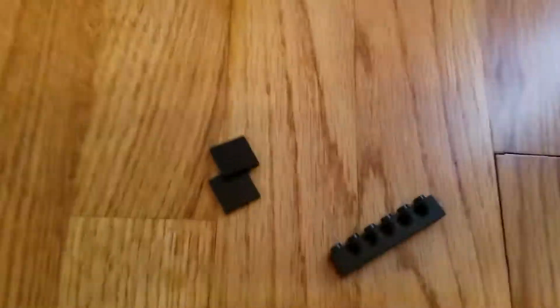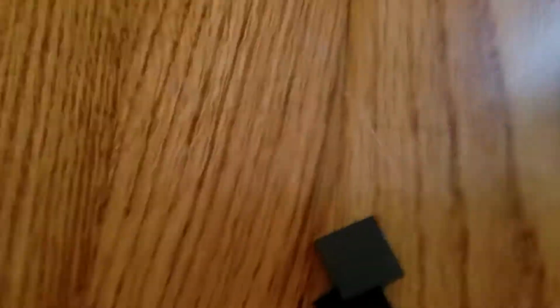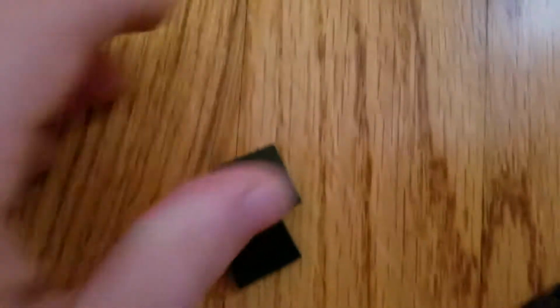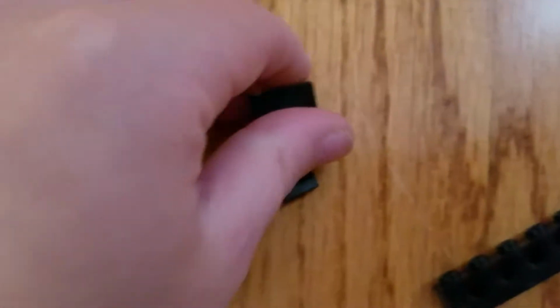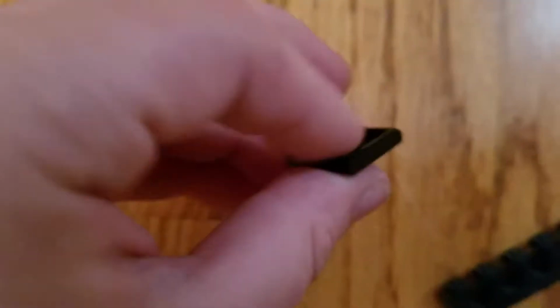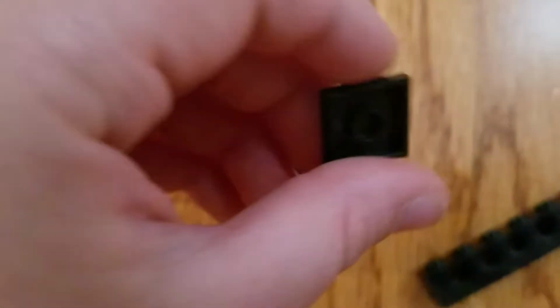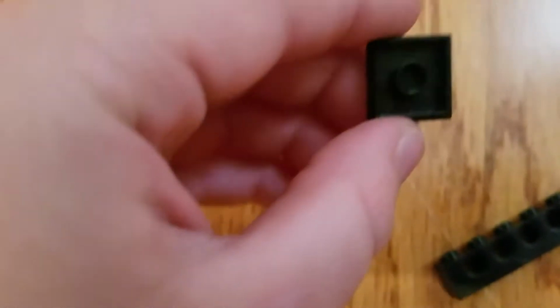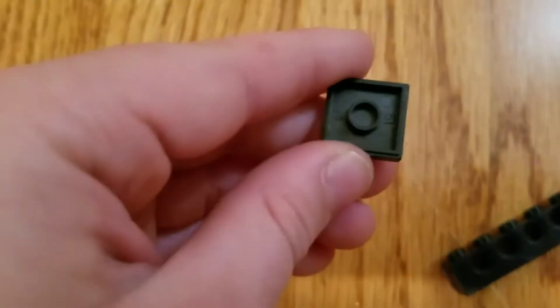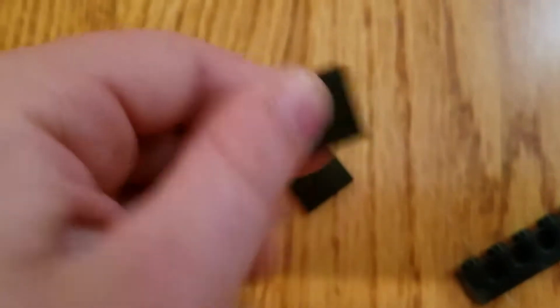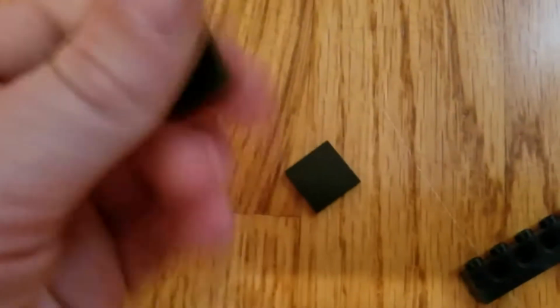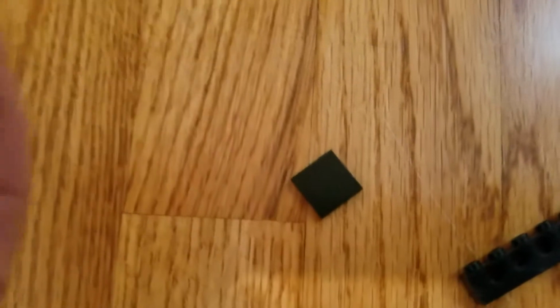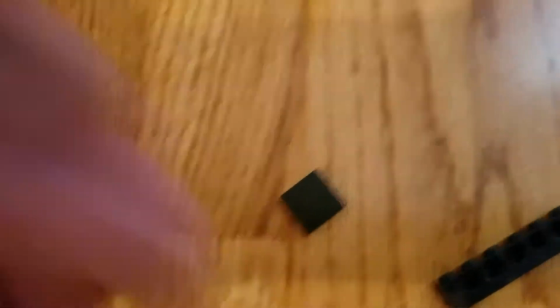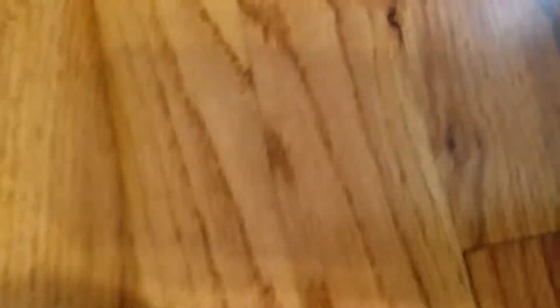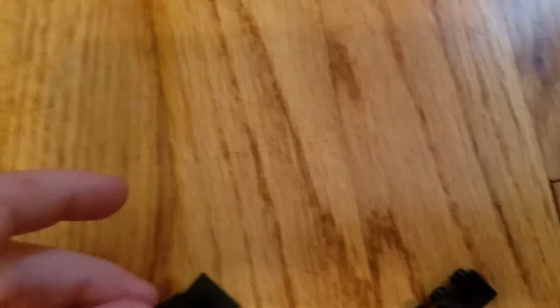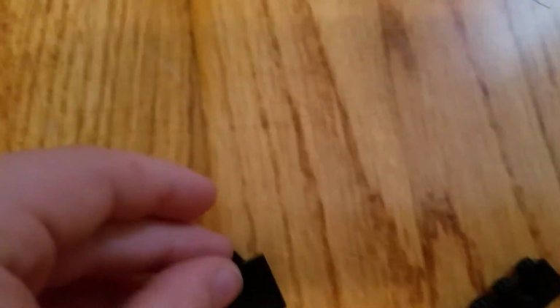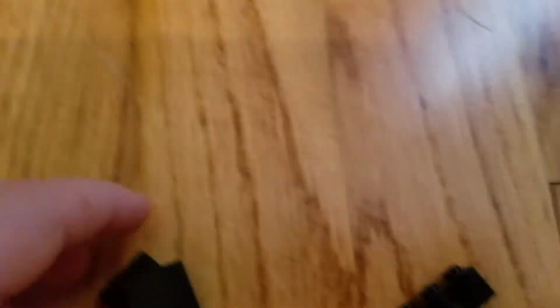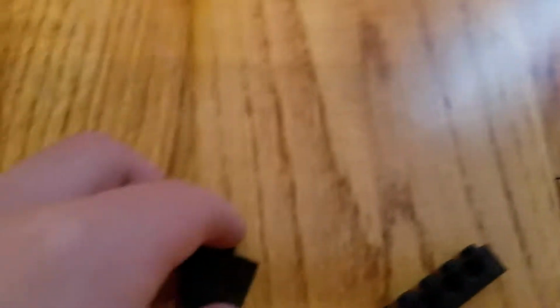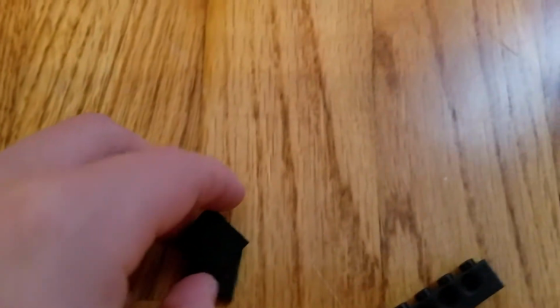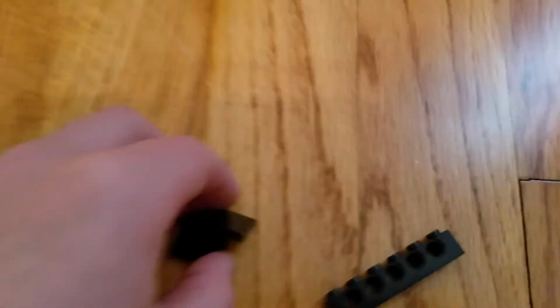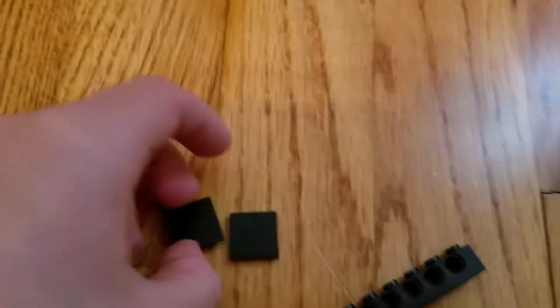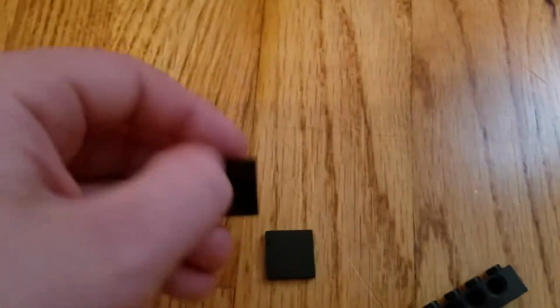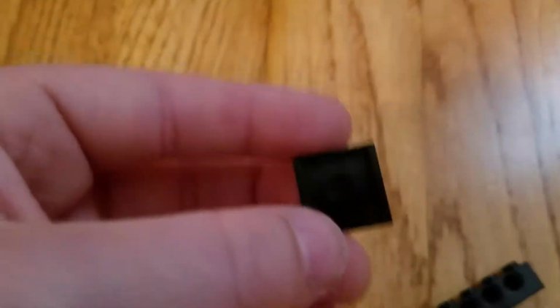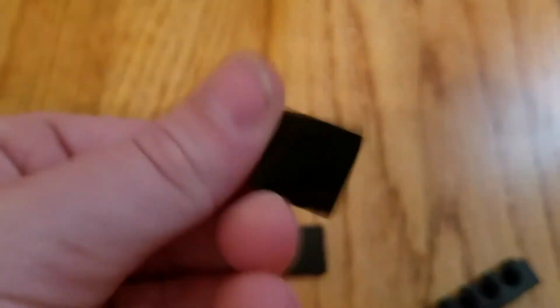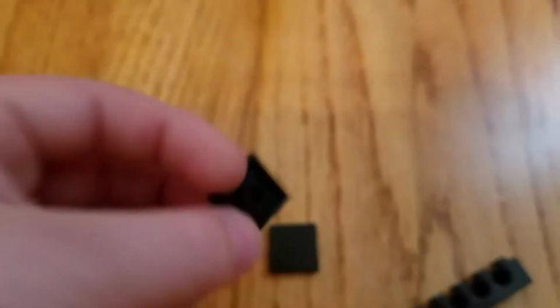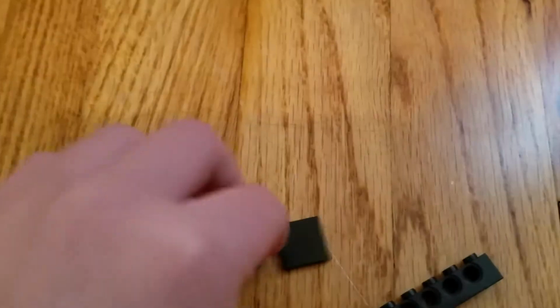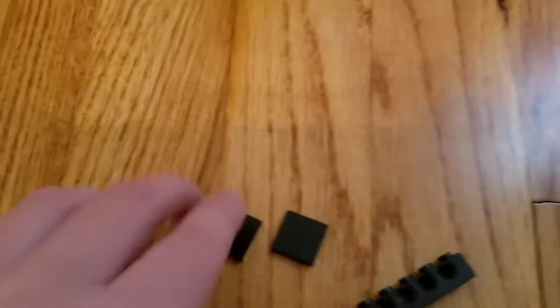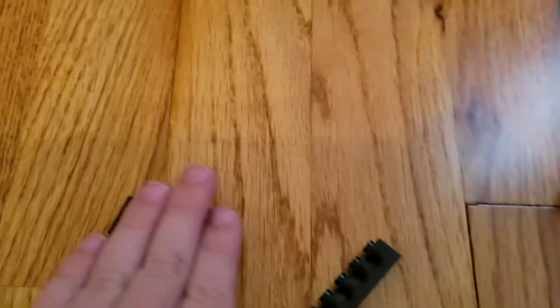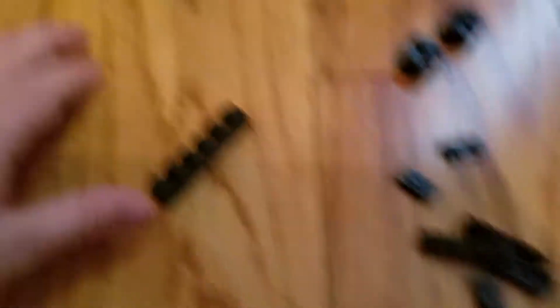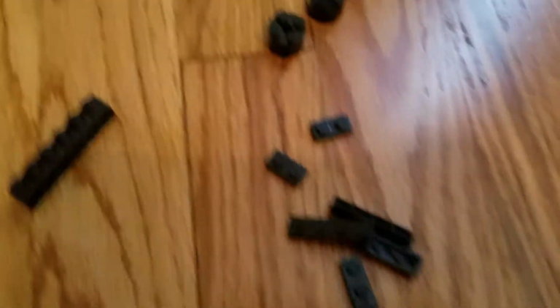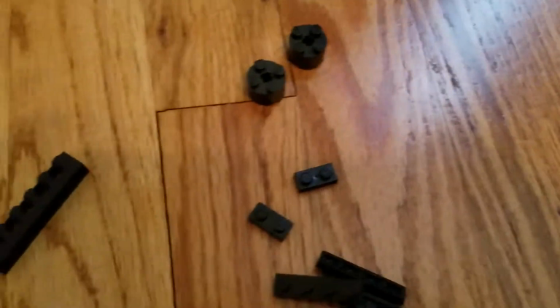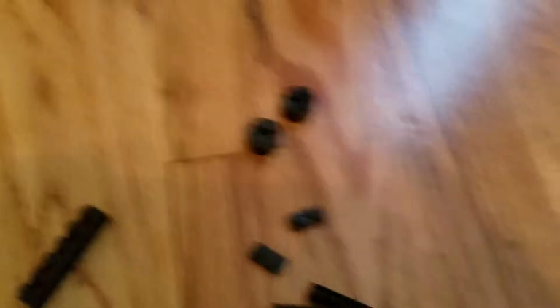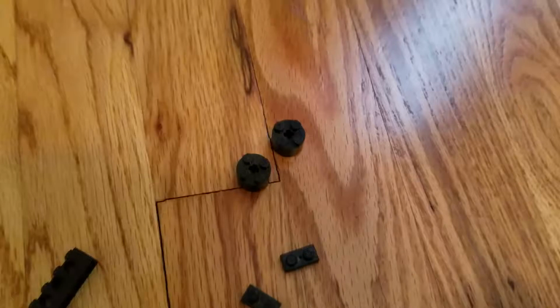You're going to need 2x2 tile pieces. It doesn't matter what color they are — I'm just making mine all black.